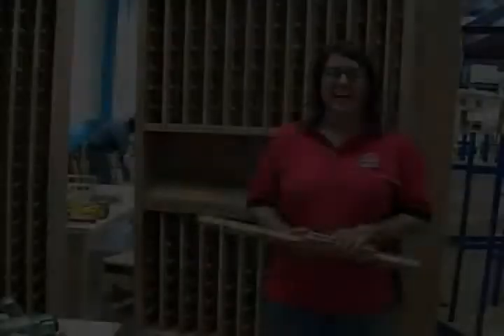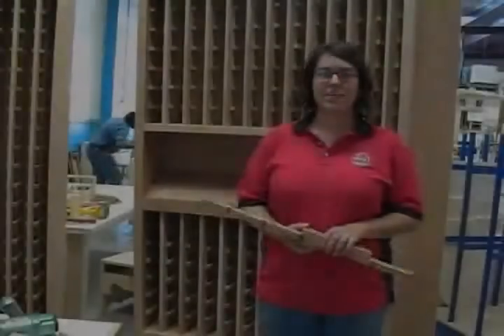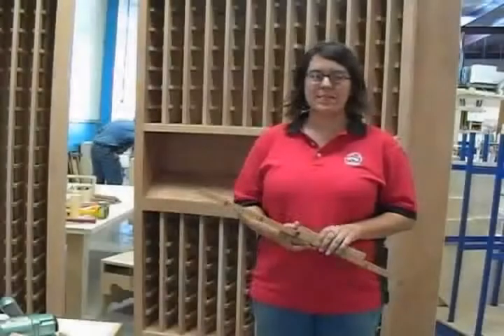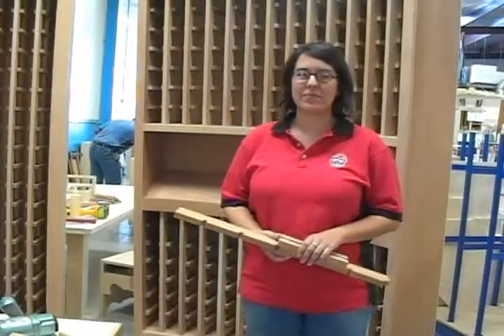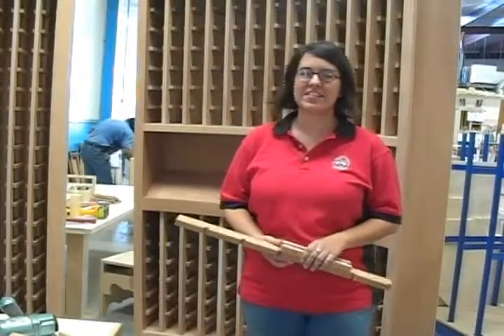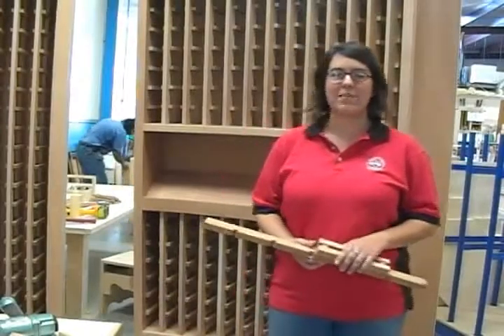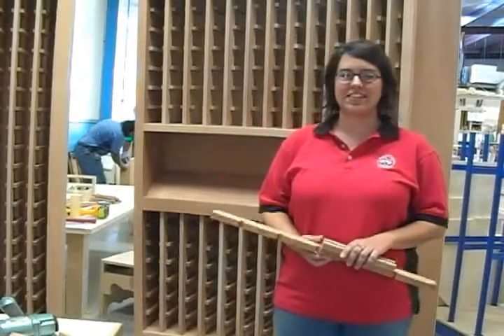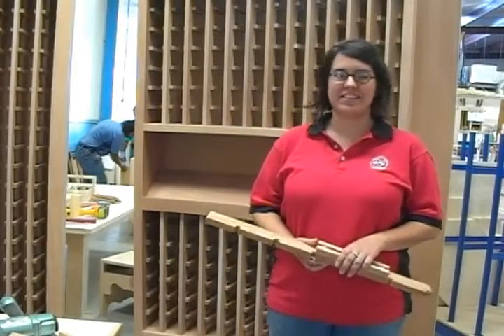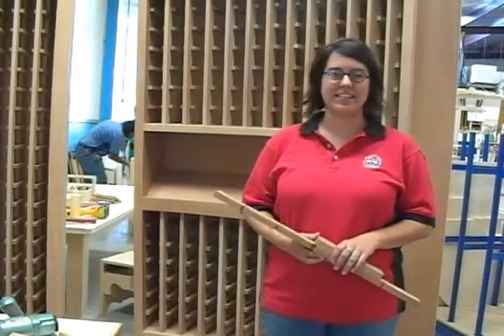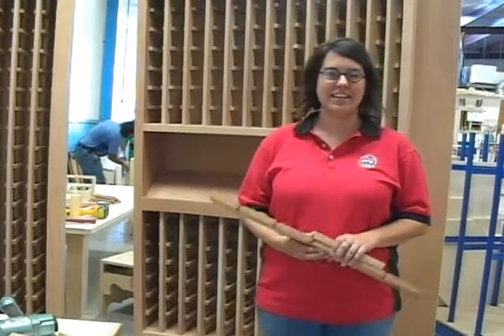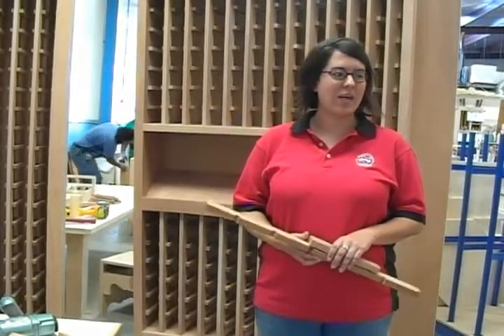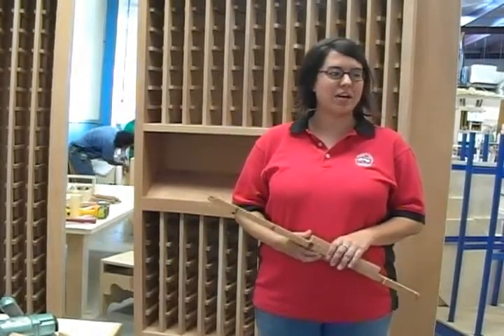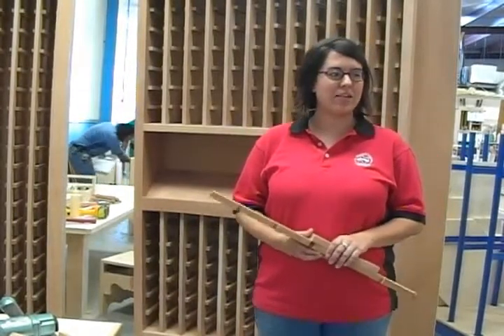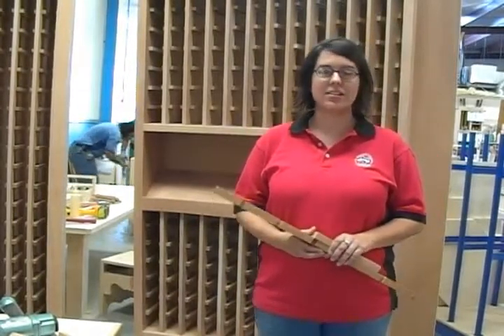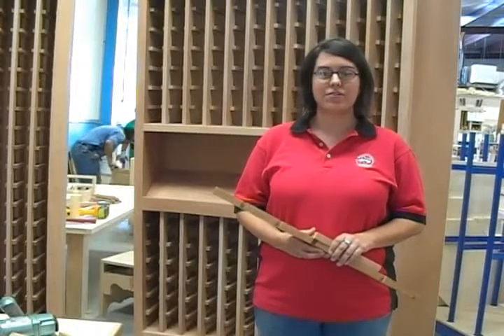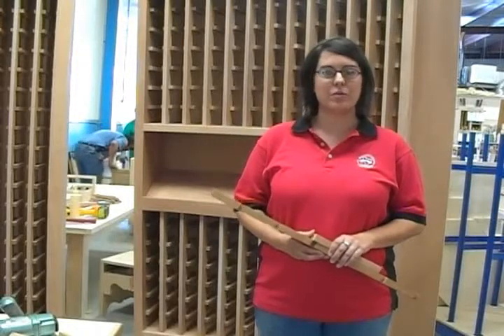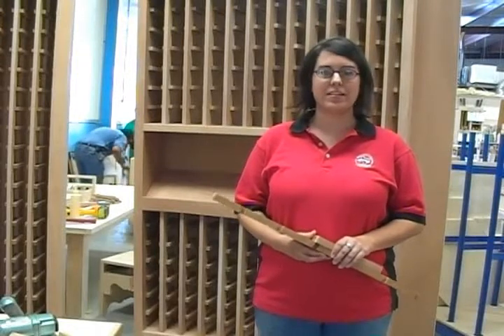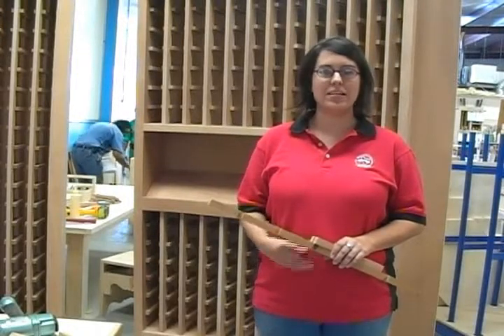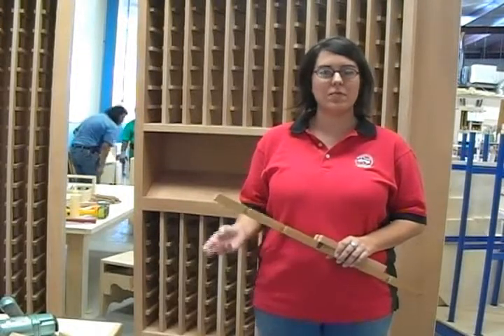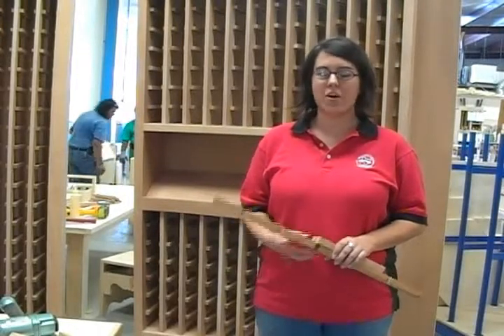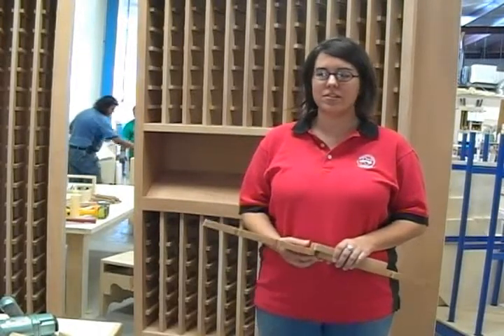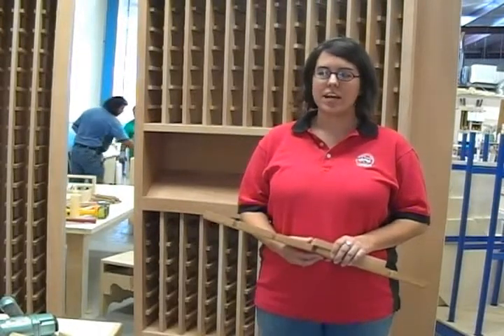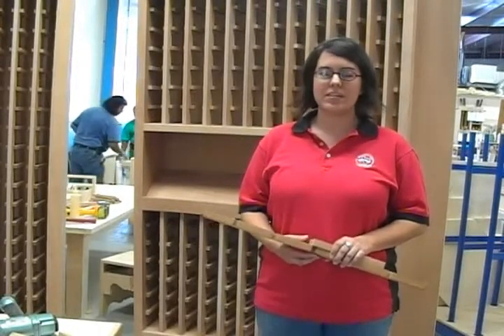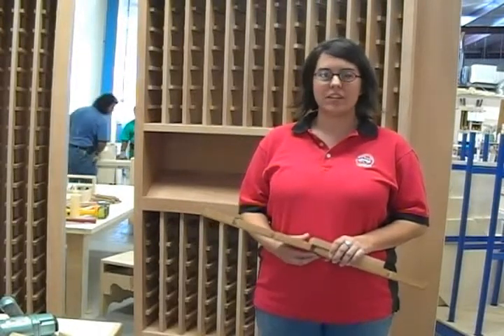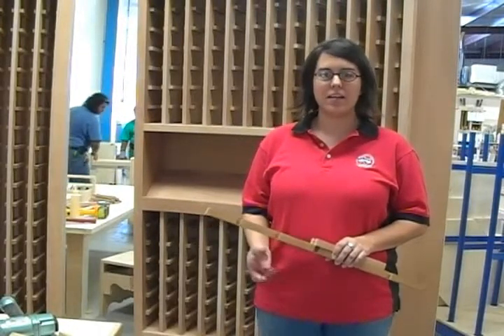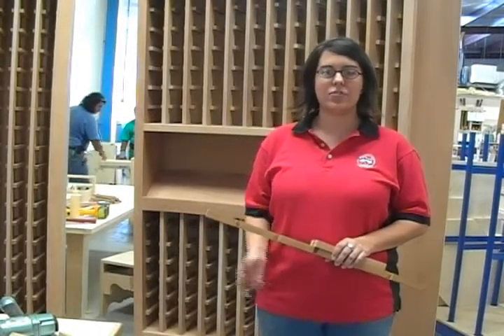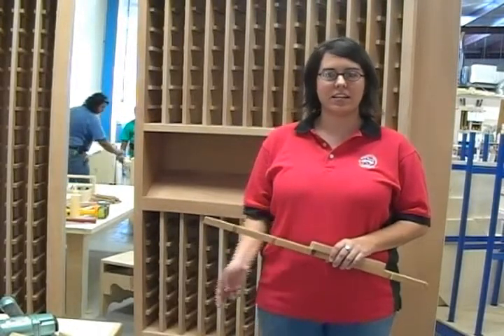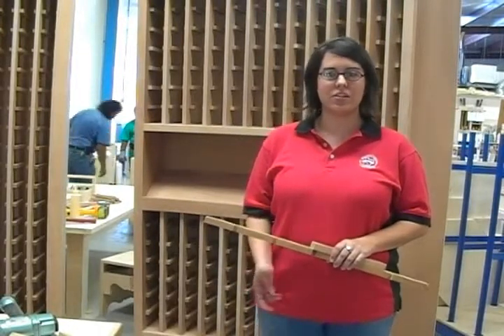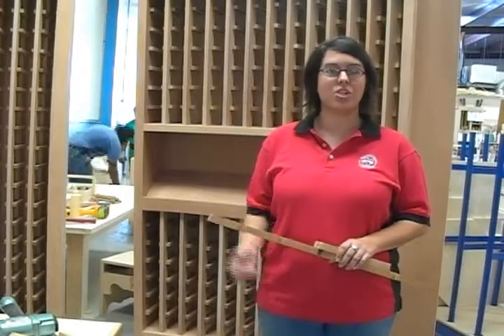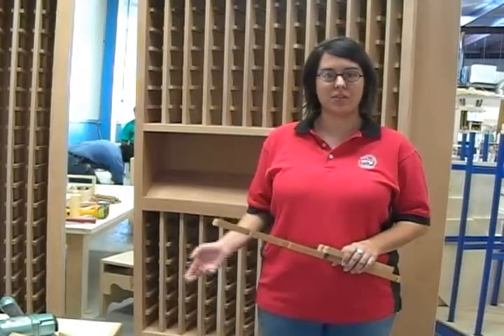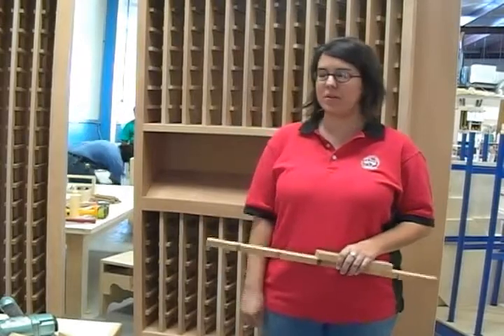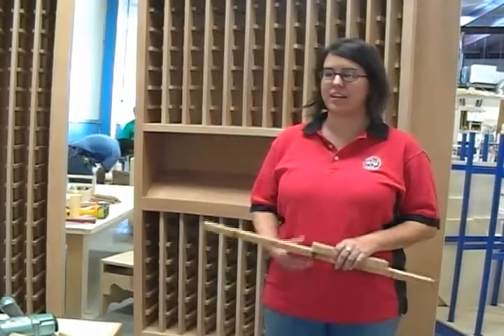Hi, my name is Patty. I'm with River City Cabinets here in Austin, Texas. I'm a project manager and designer for them, which basically means I meet with the homeowners, help them decide what they want, and then I translate it to the shop so it can get built correctly.